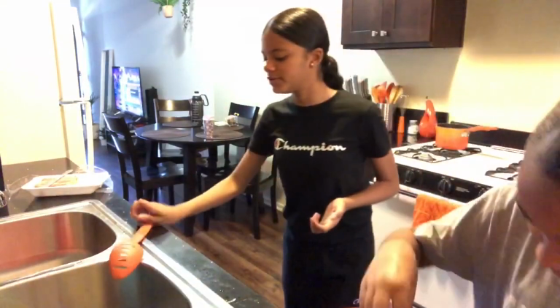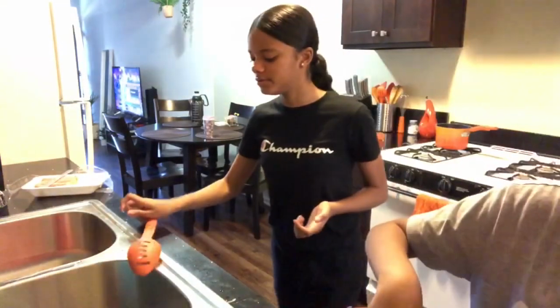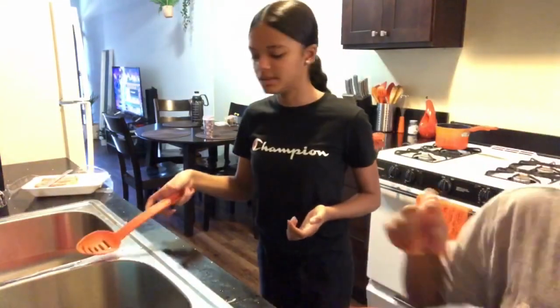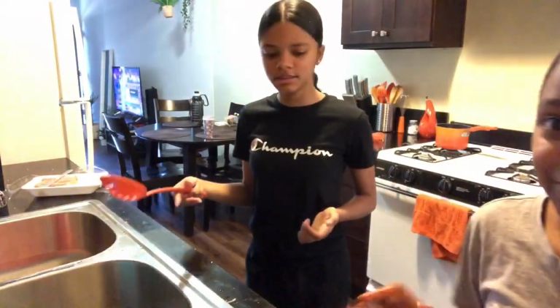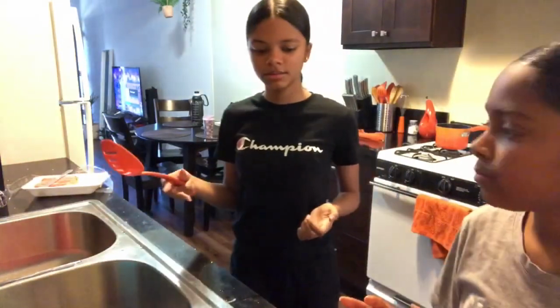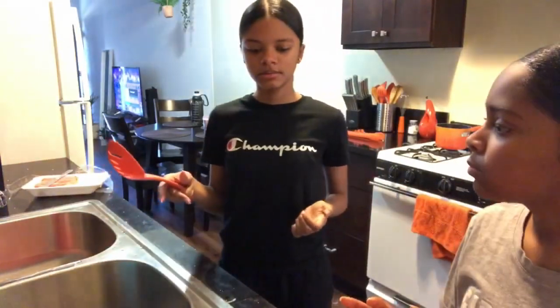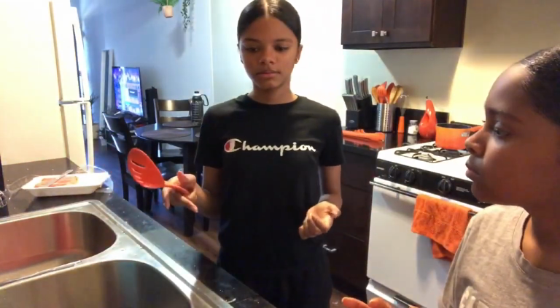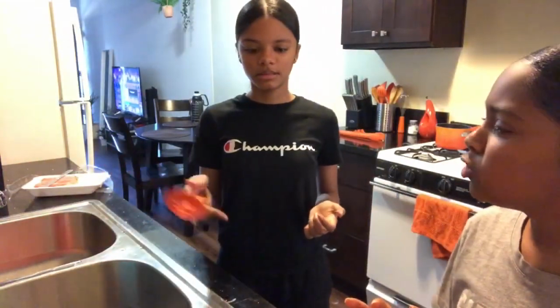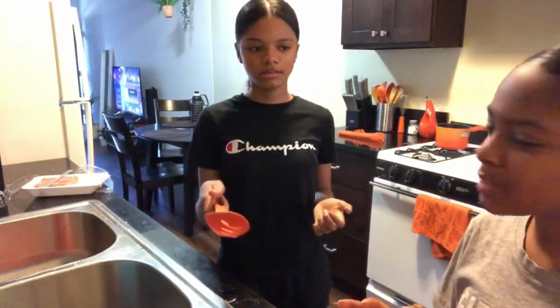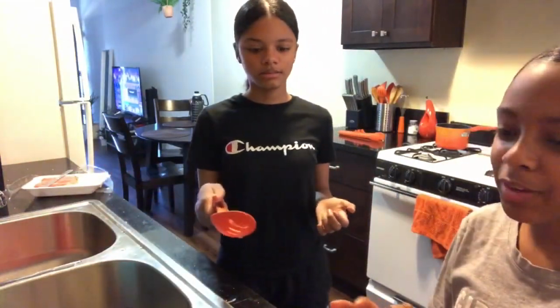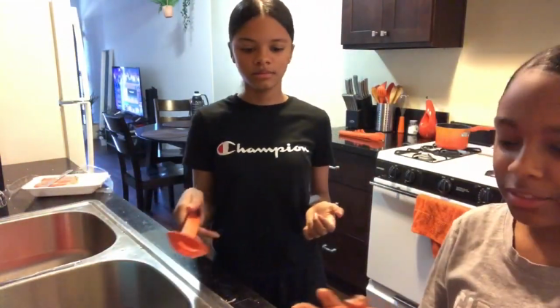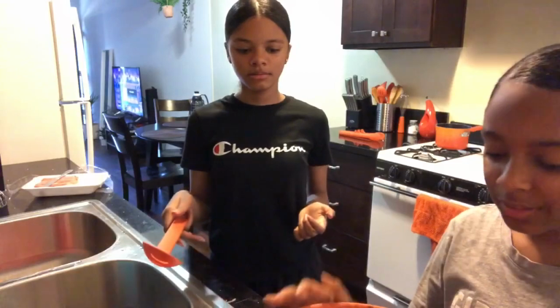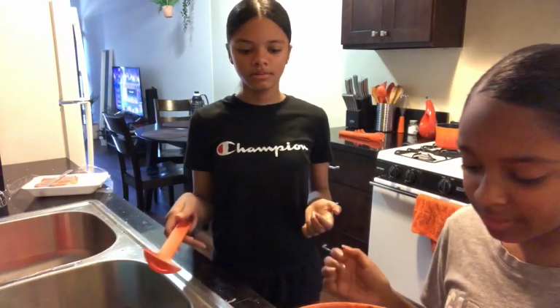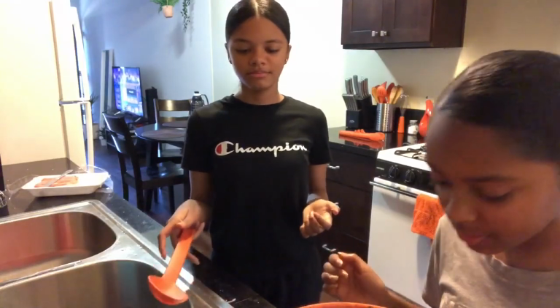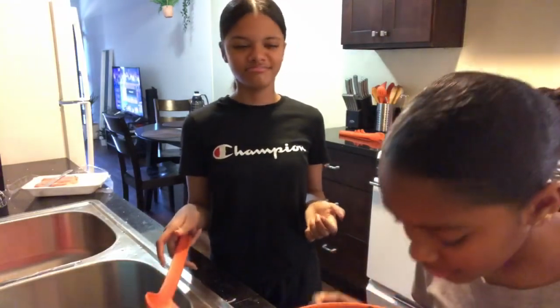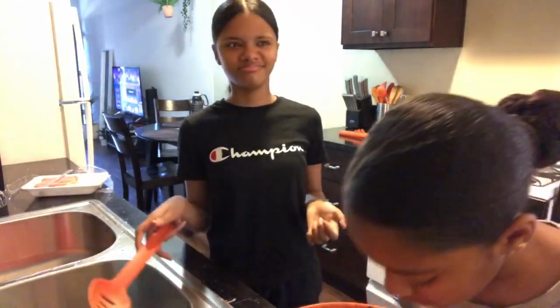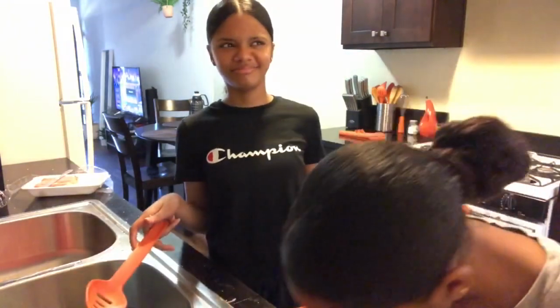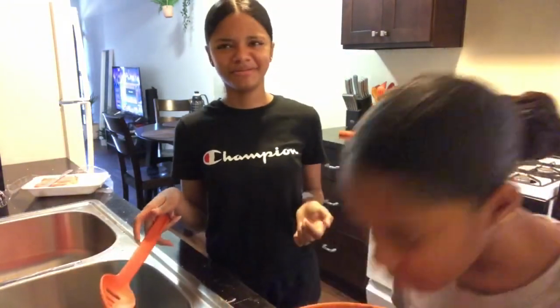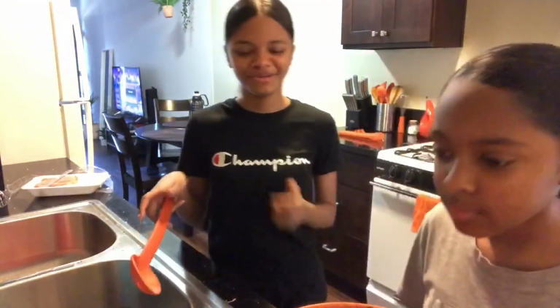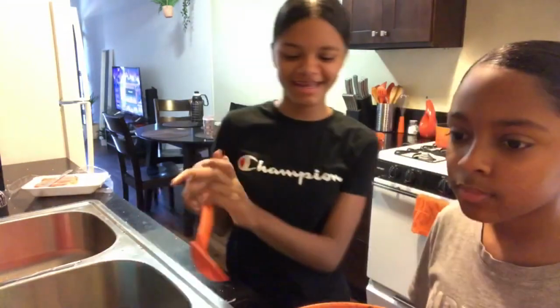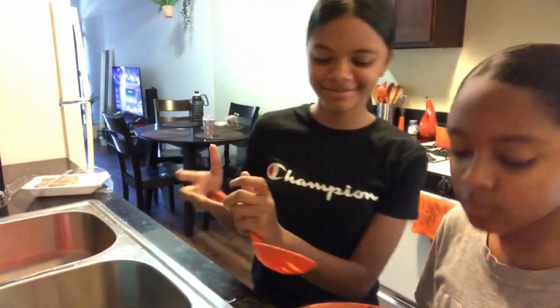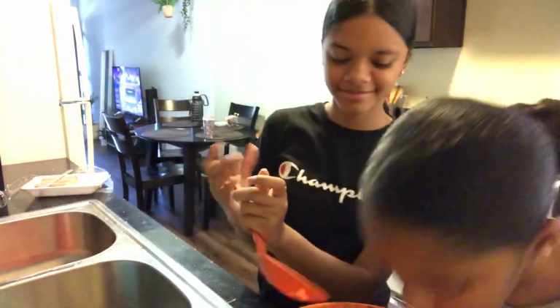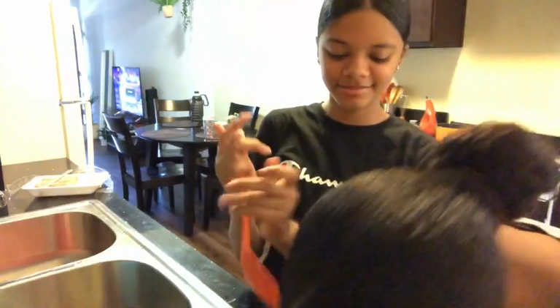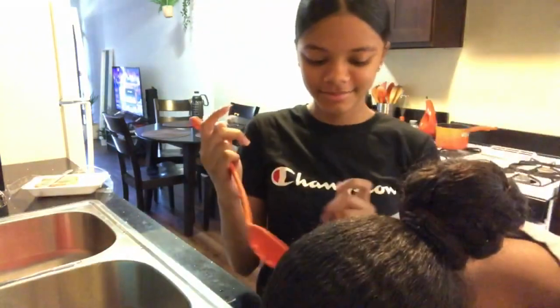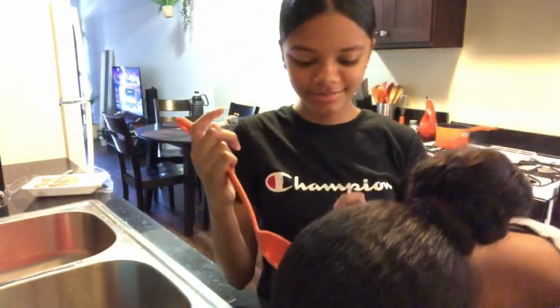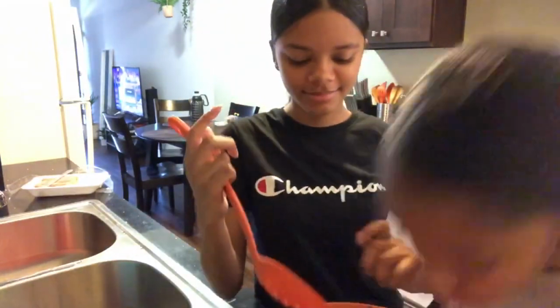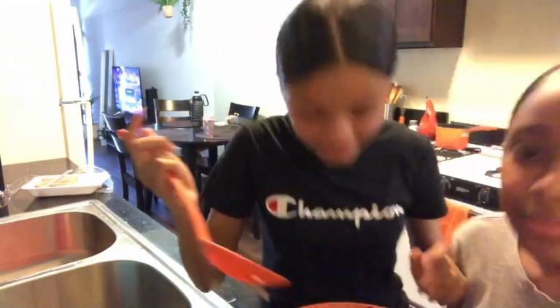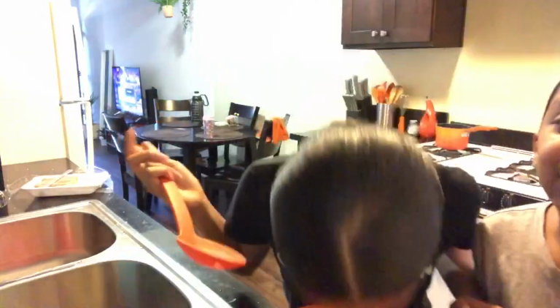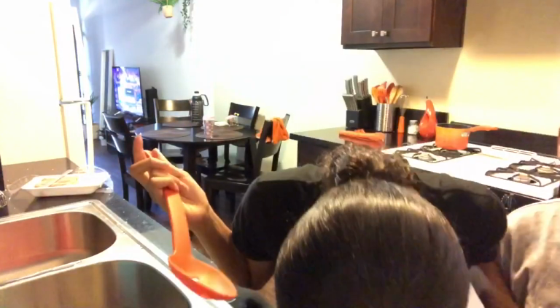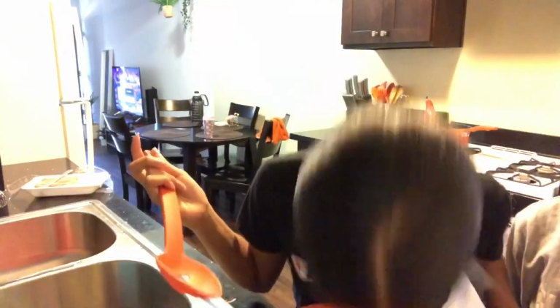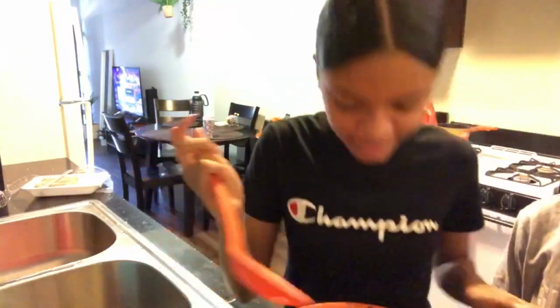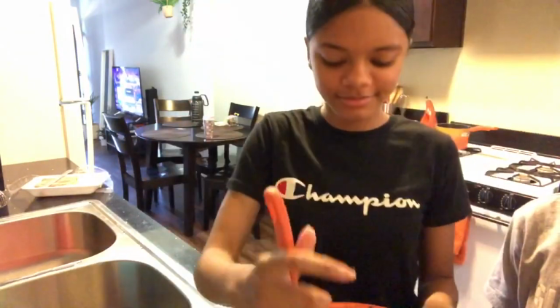Just mix it with your hands. Mmm, smells good.